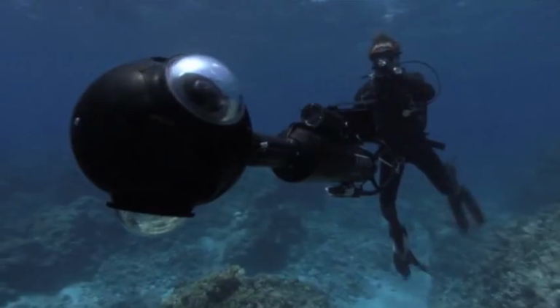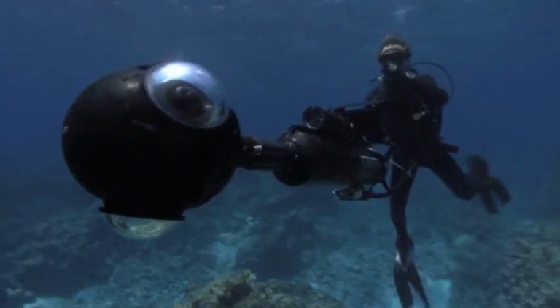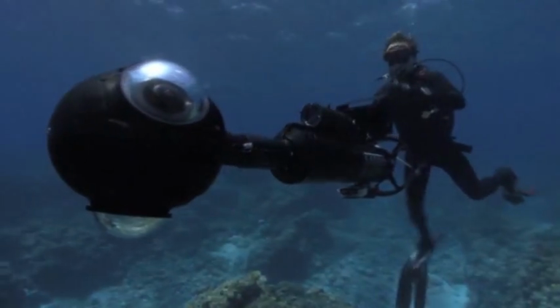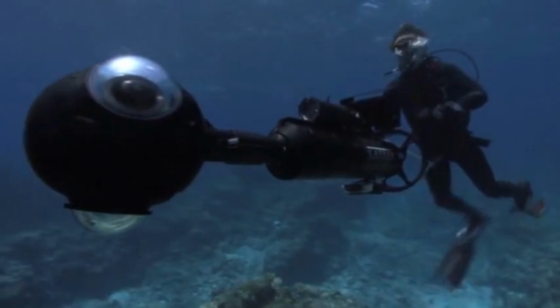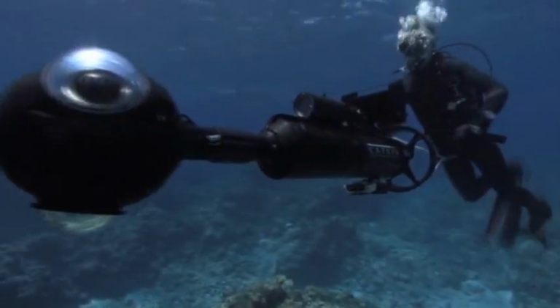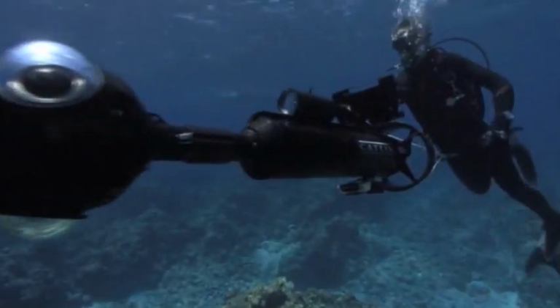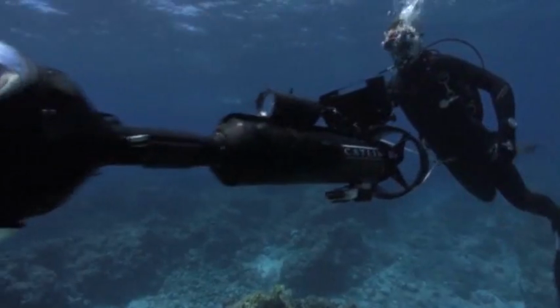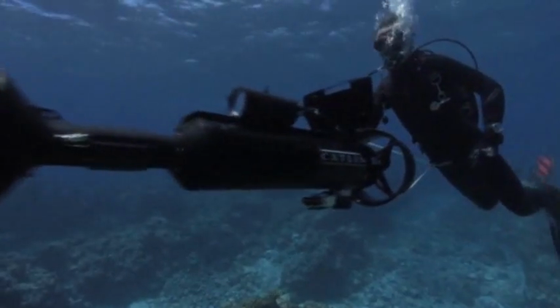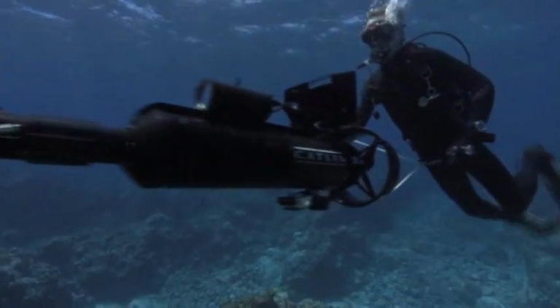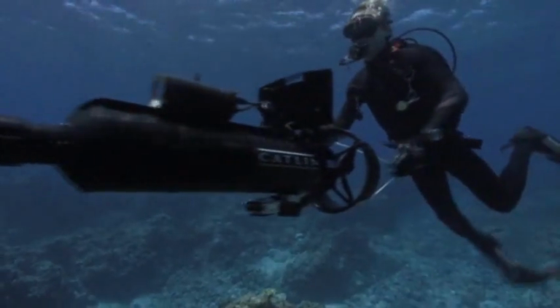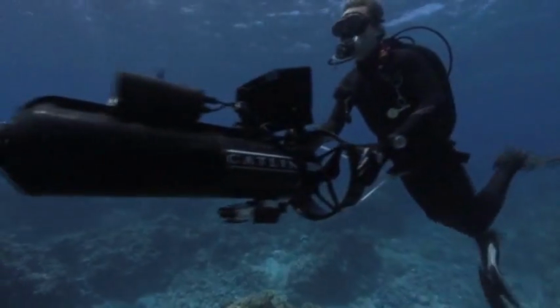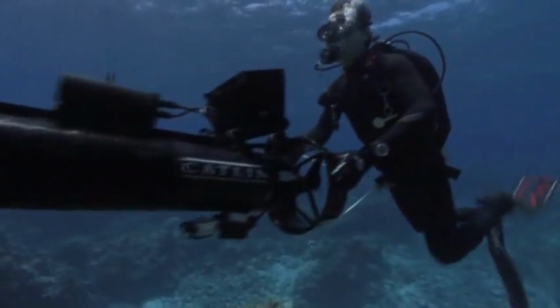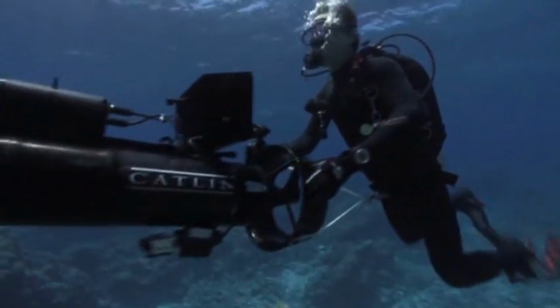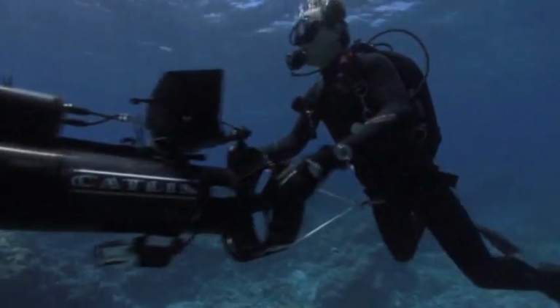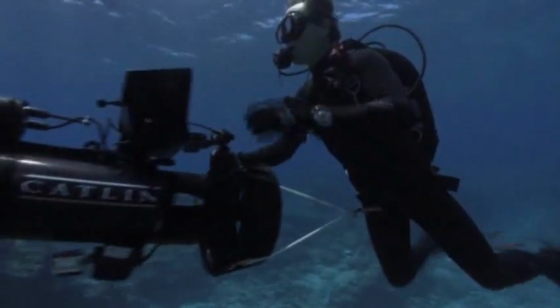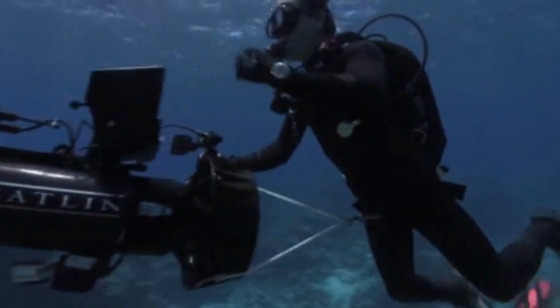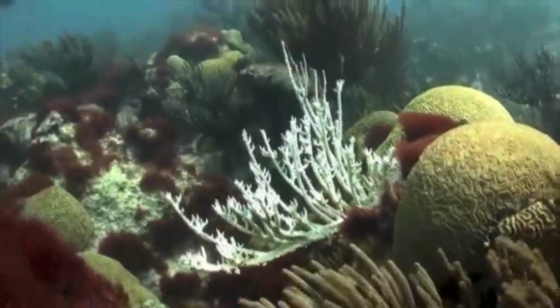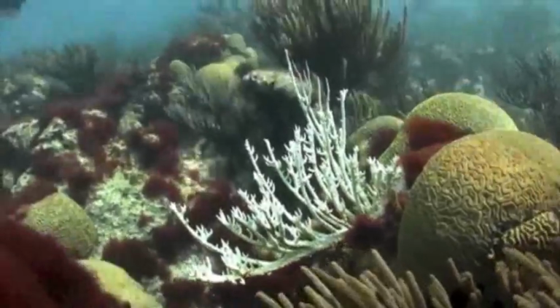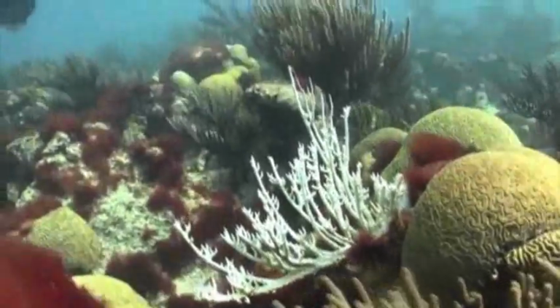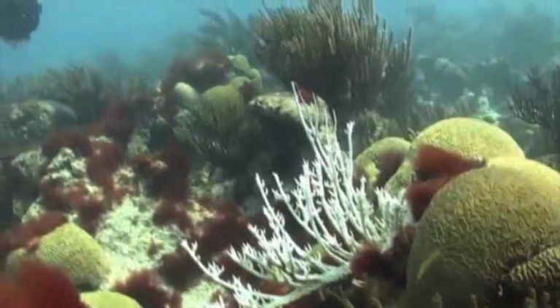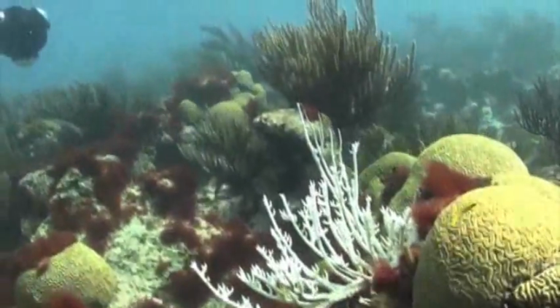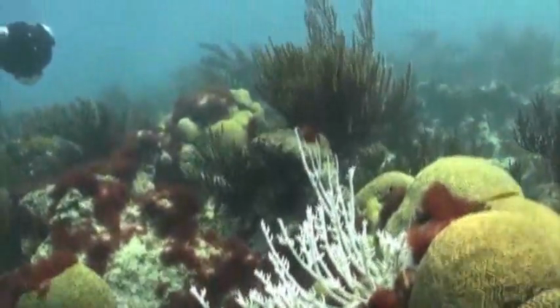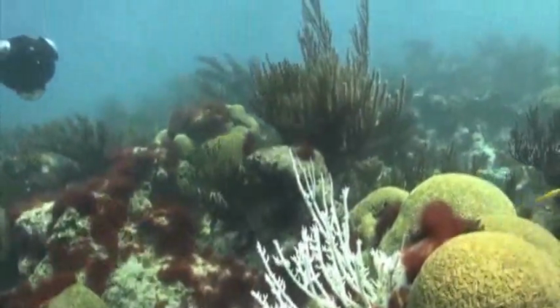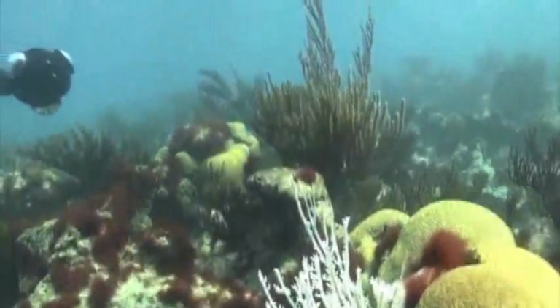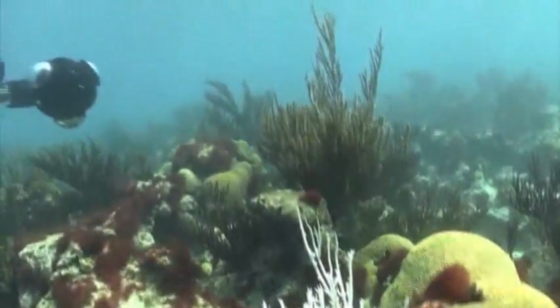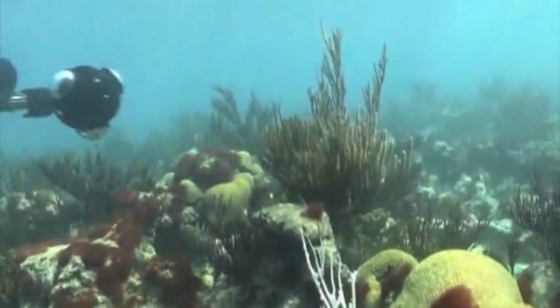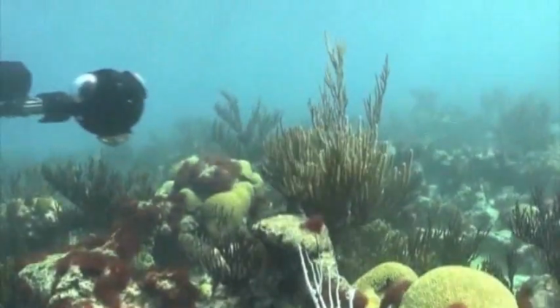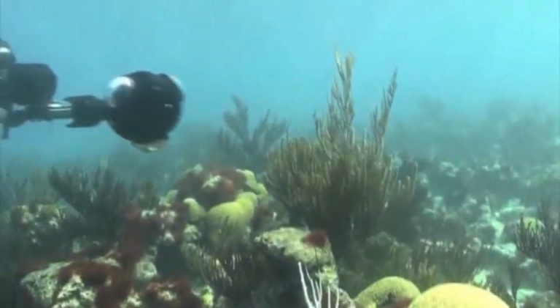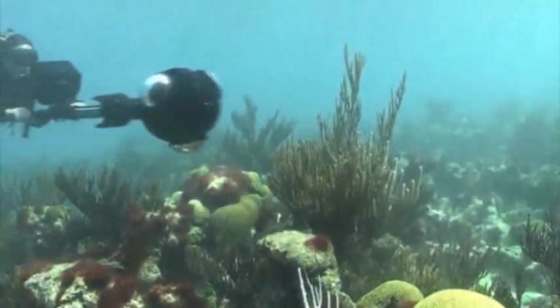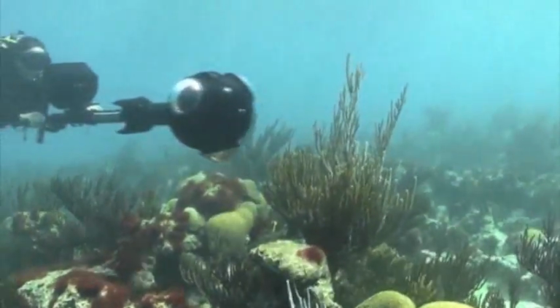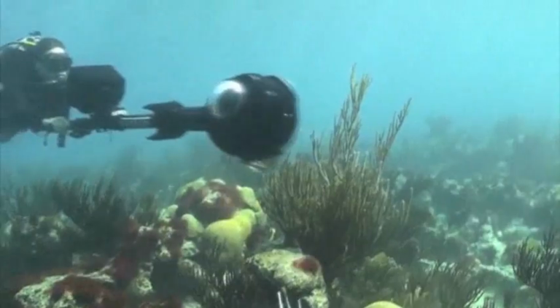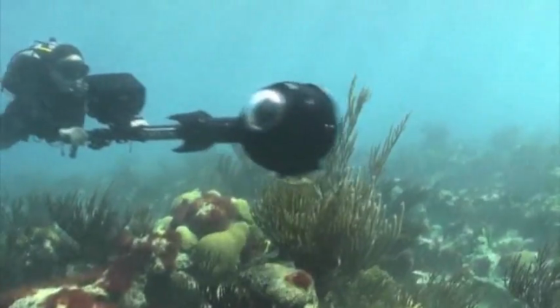The Catlin Global Reef Record has set out to take high-definition images of reefs around the world. They hope that producing a comprehensive record of their condition will lead to a discussion of possible solutions.